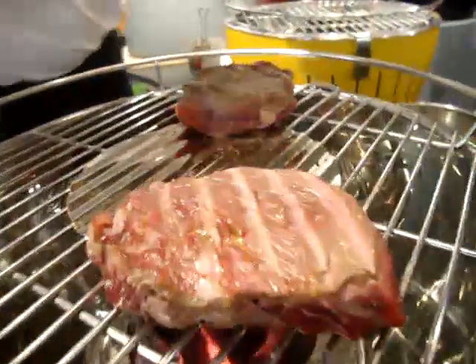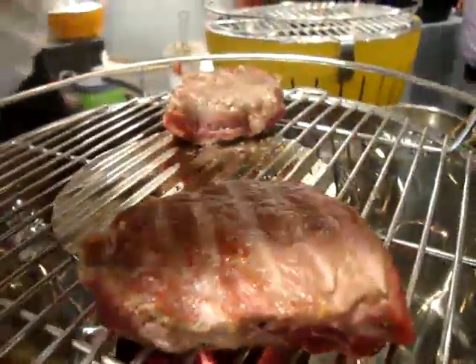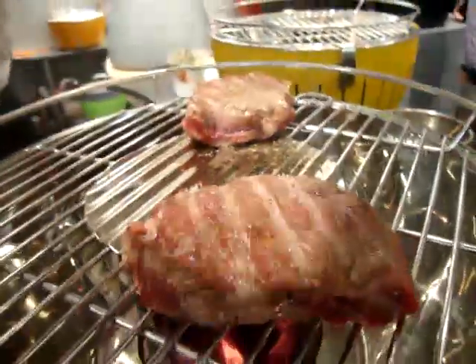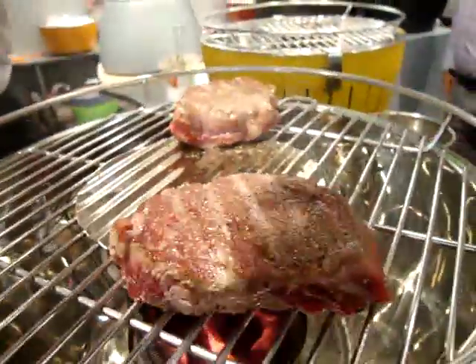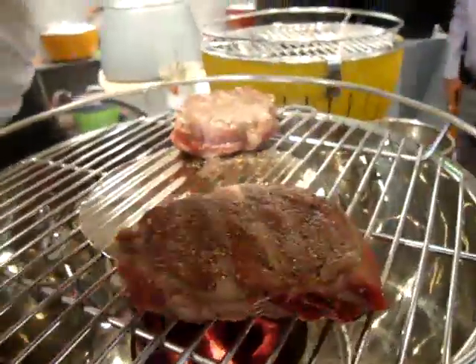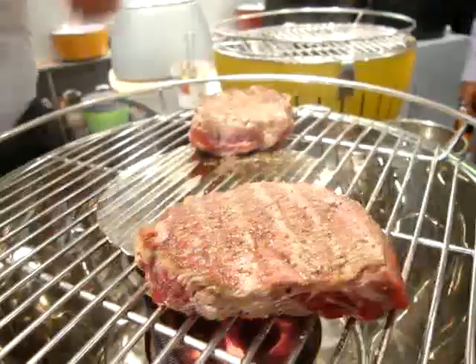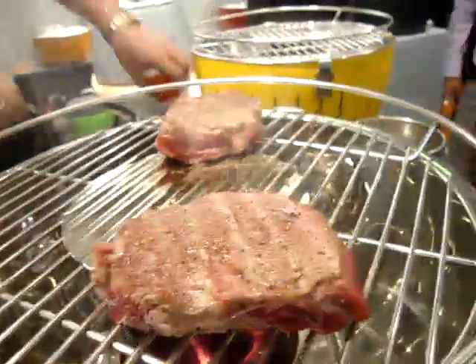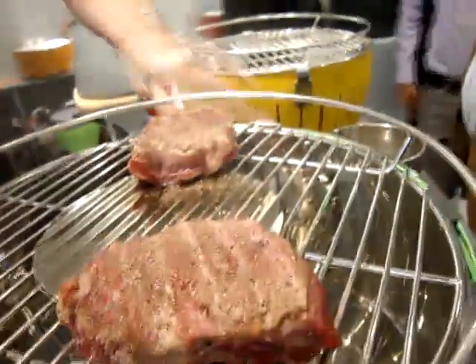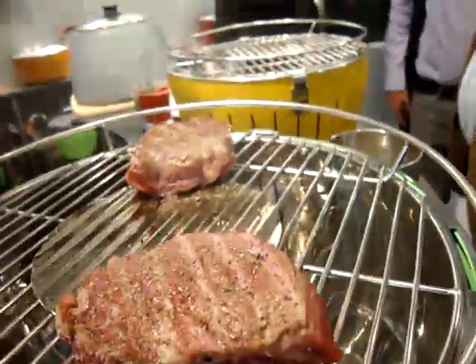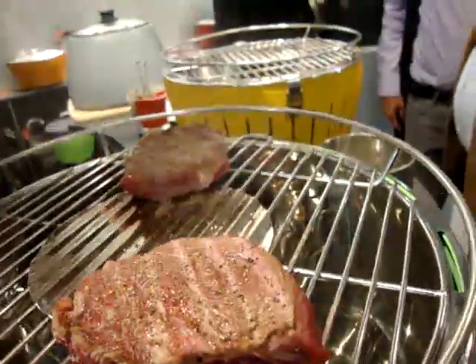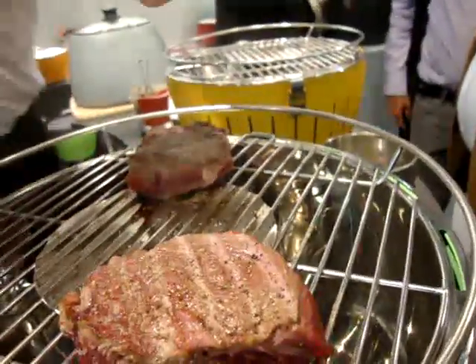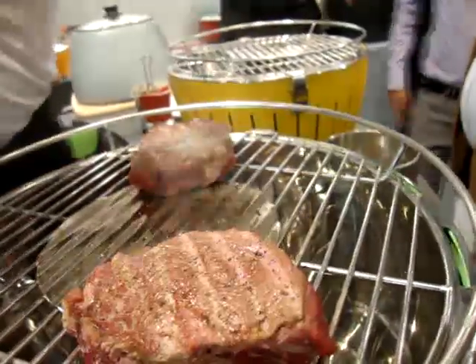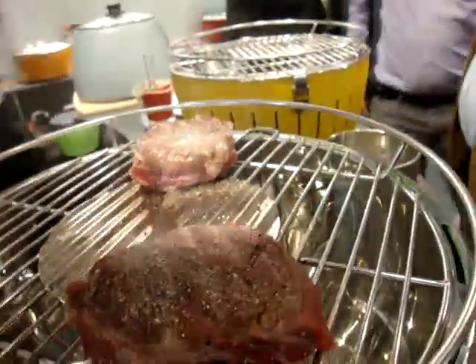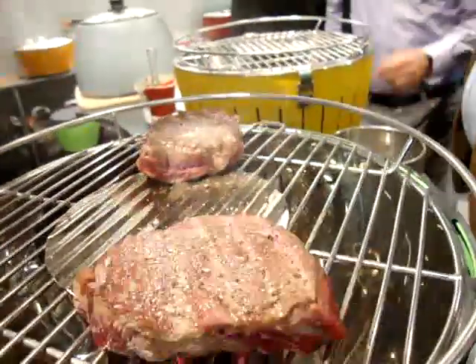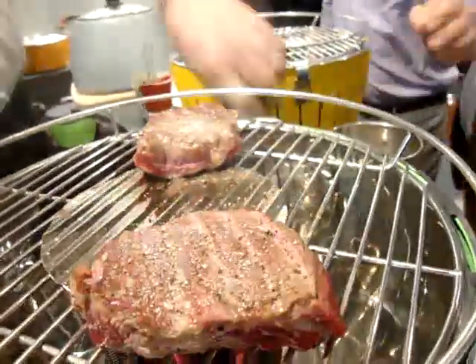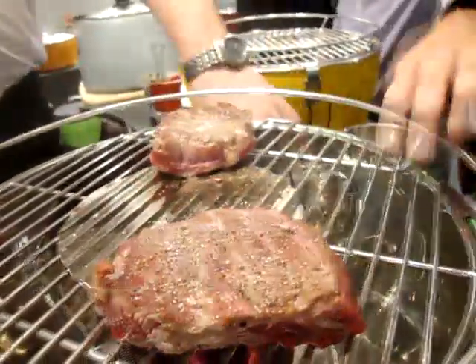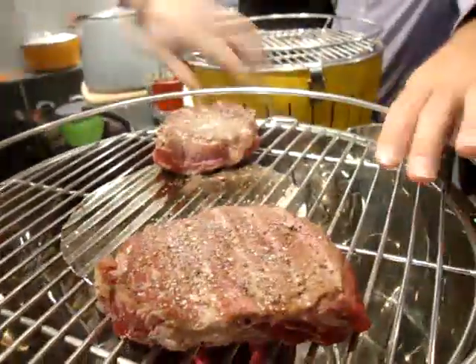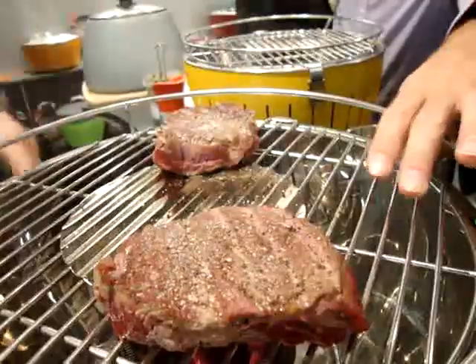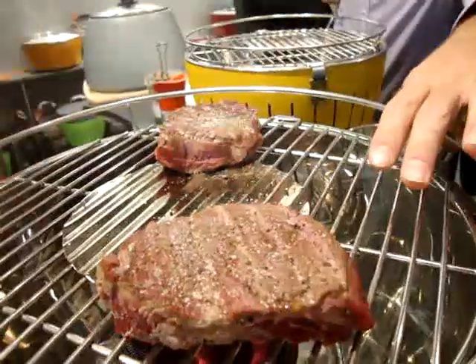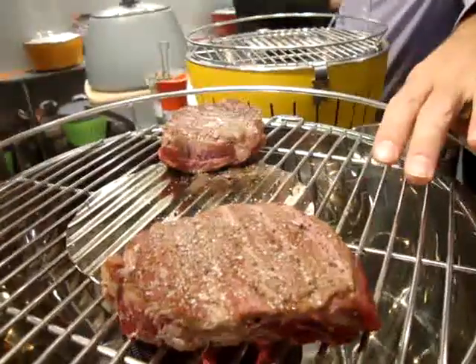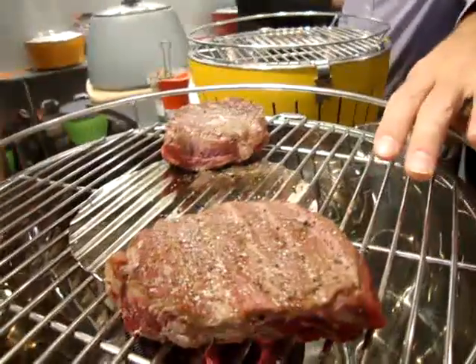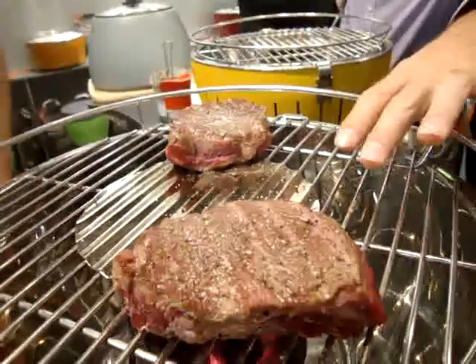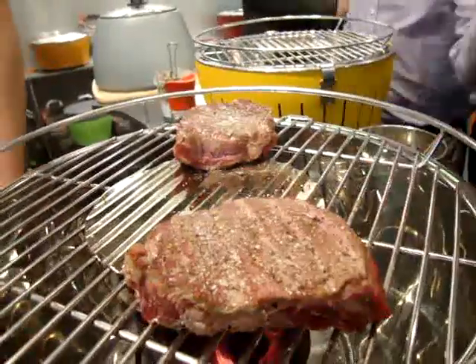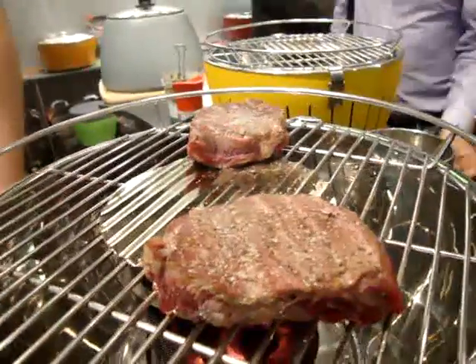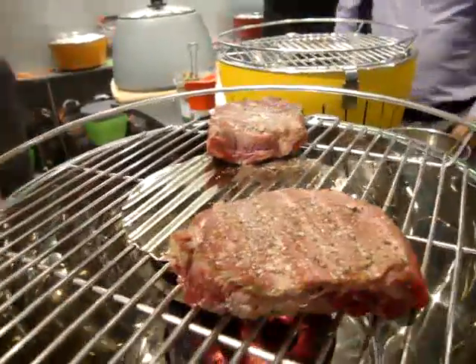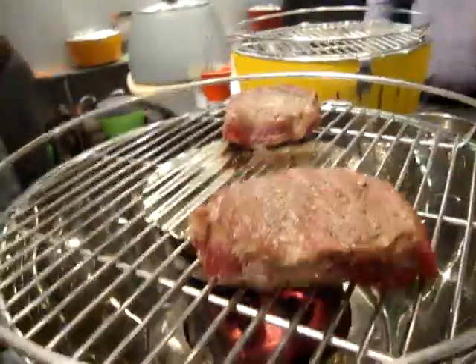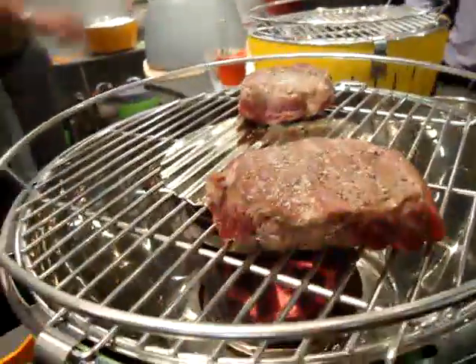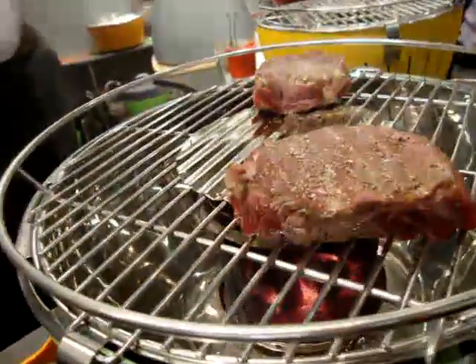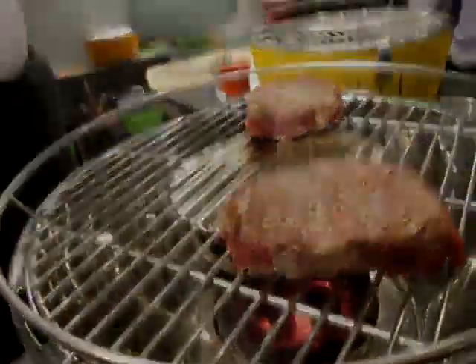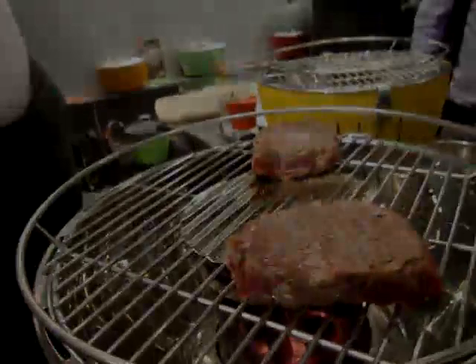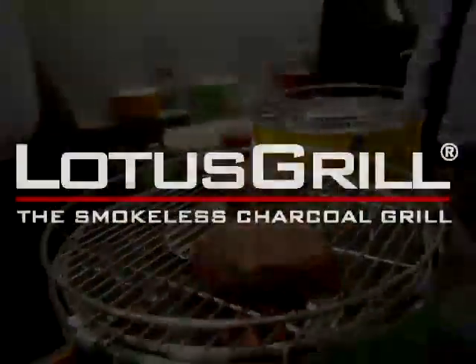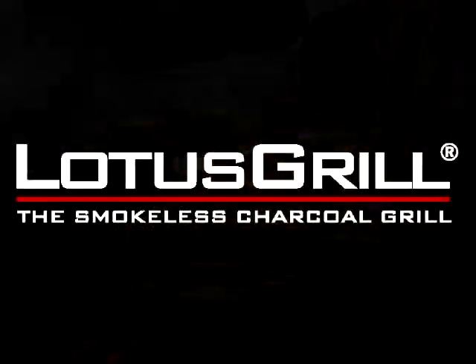Now we put a little pepper on top, and a little salt. Because the meat is a little thicker, we reduce the temperature a little, and now we use the lid.